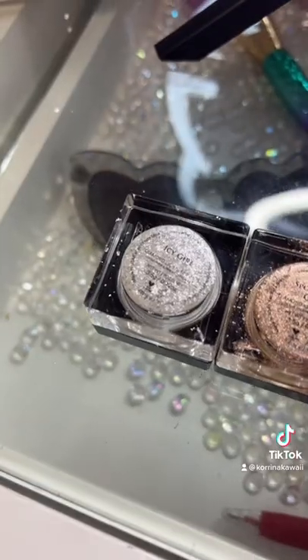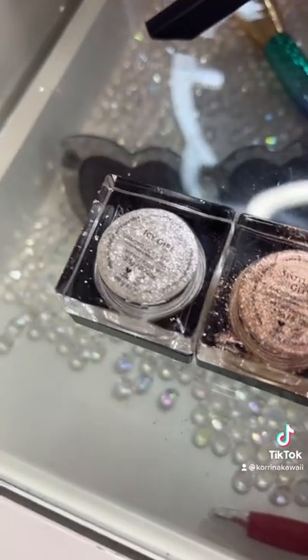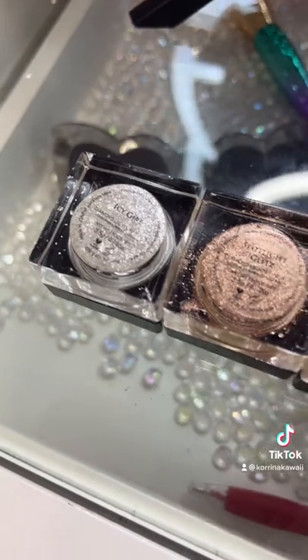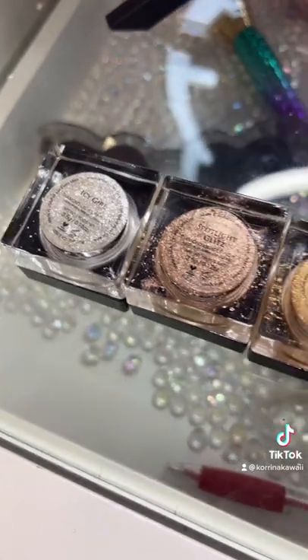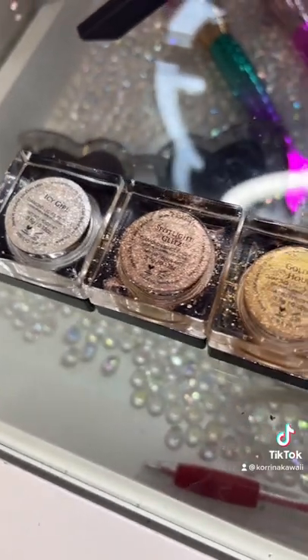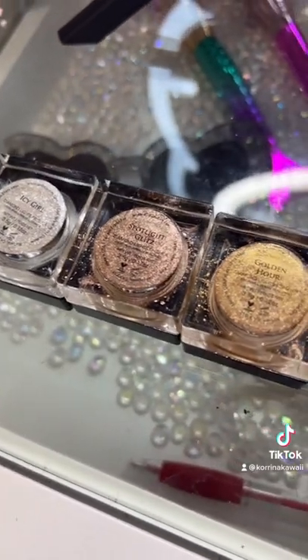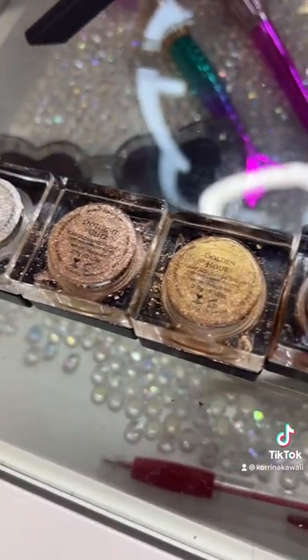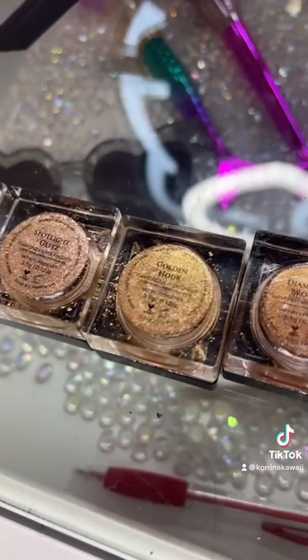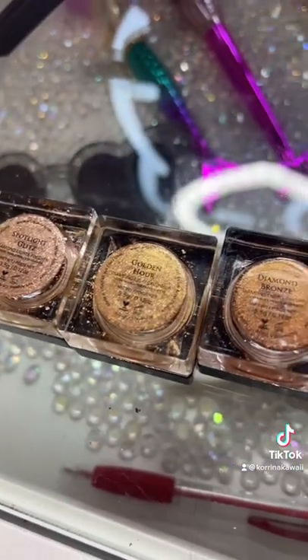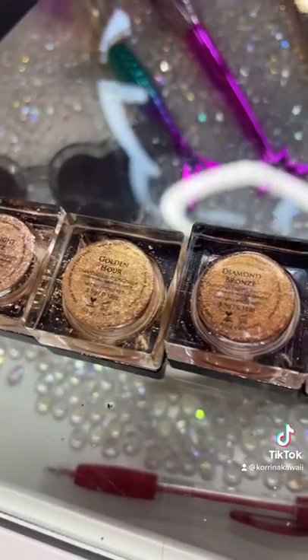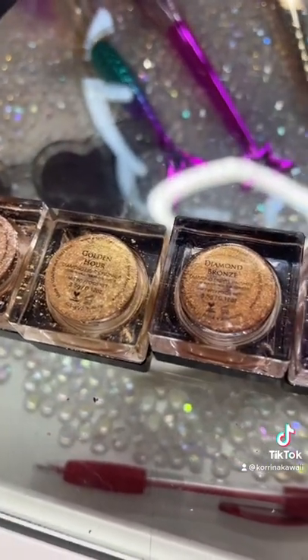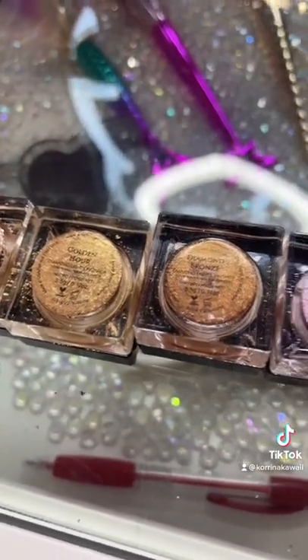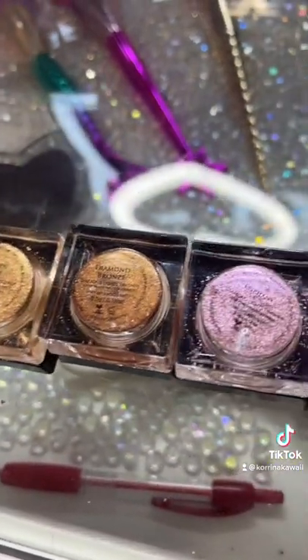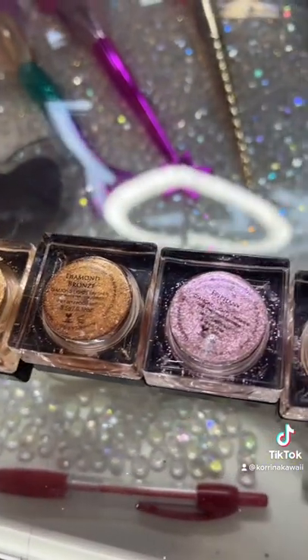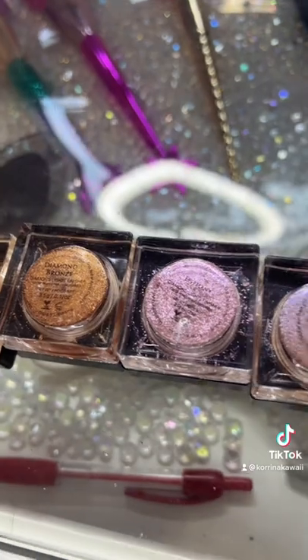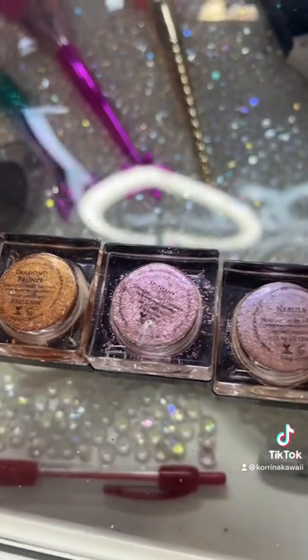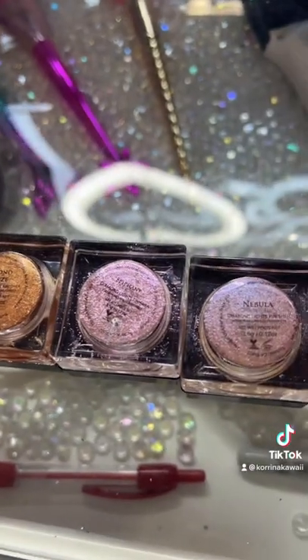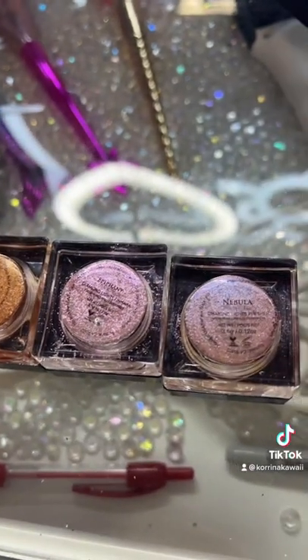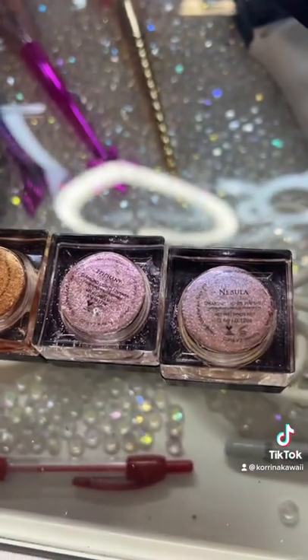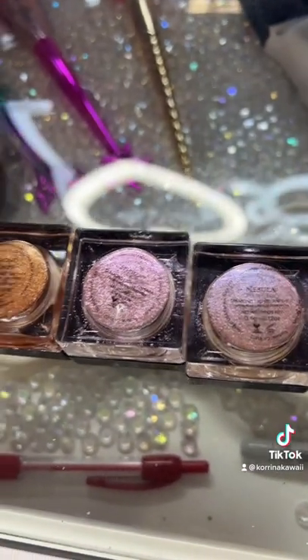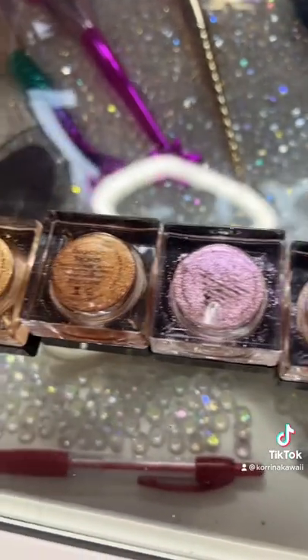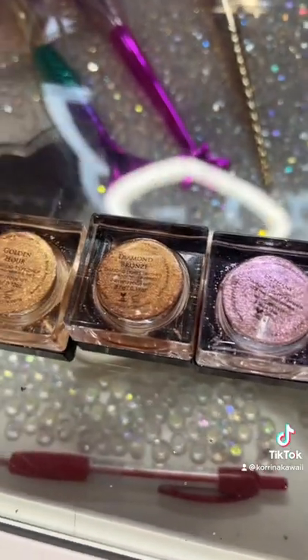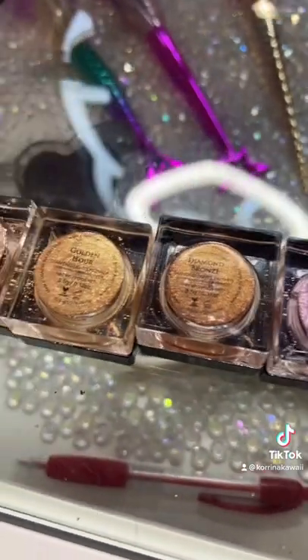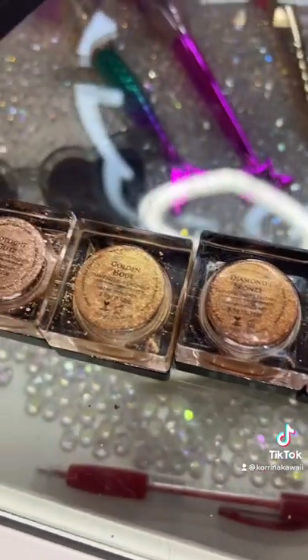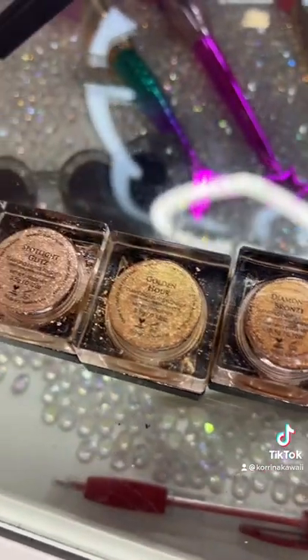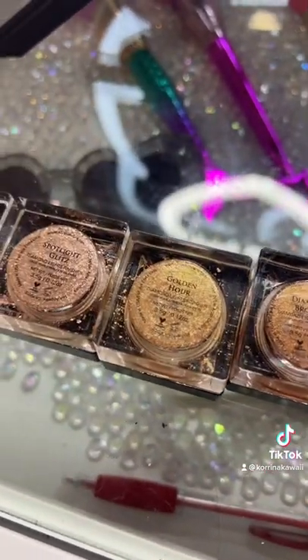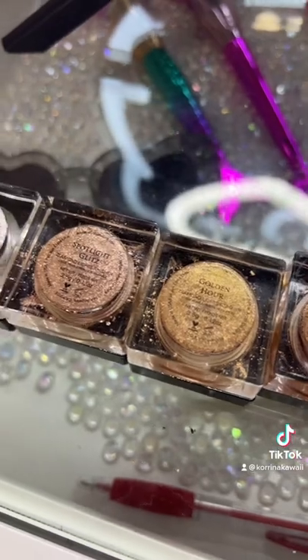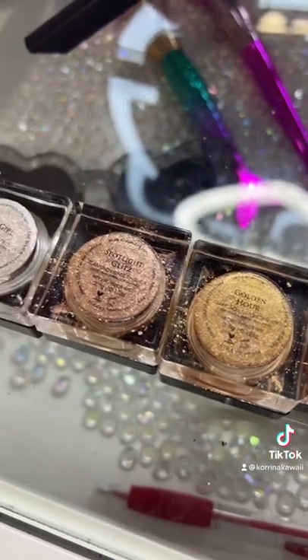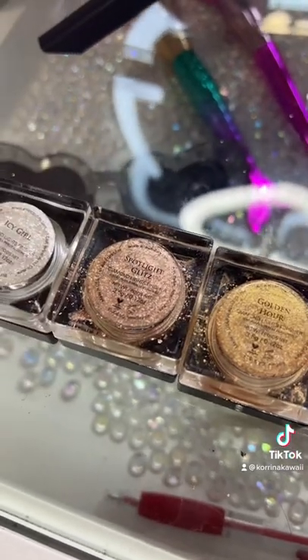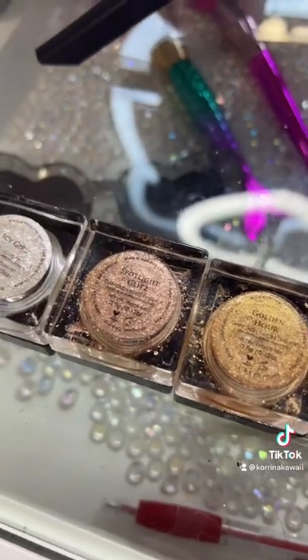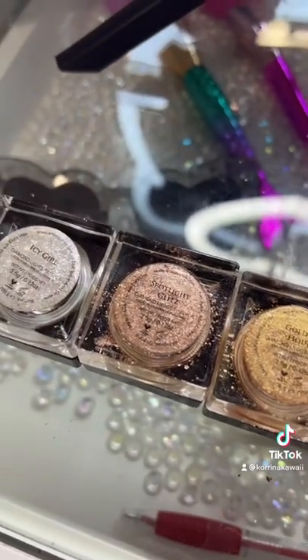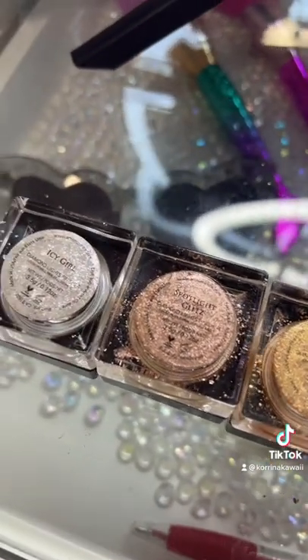So these are the Artist Couture Diamond Light Finishers. They are about $25 a piece. I know that's pretty expensive, but they are worth it and they last so long. I'm going to show you guys a couple swatches.